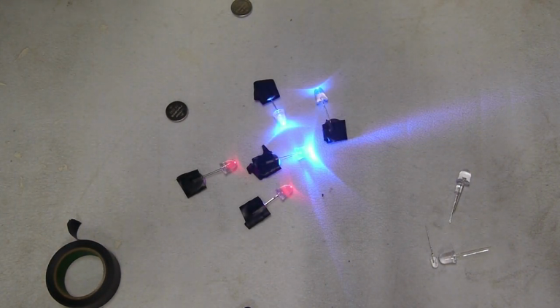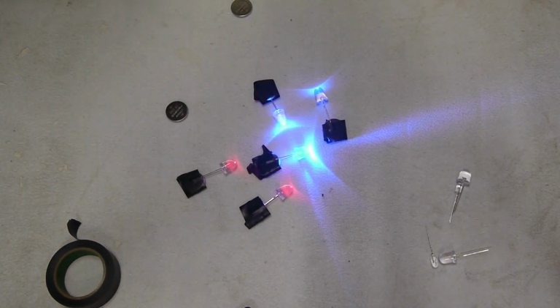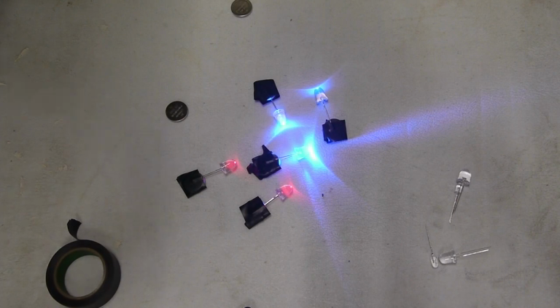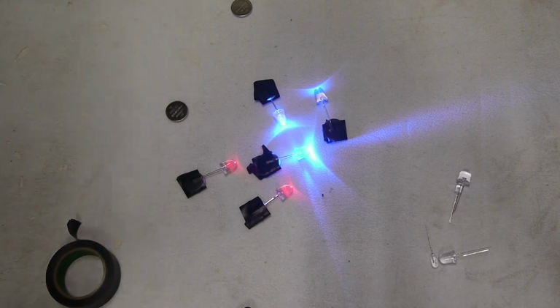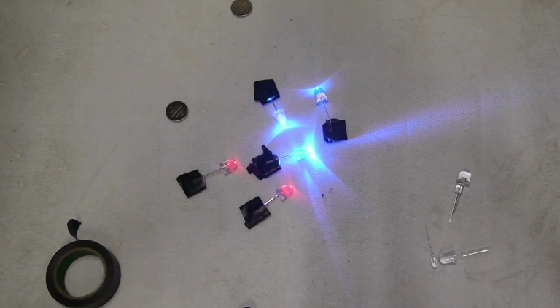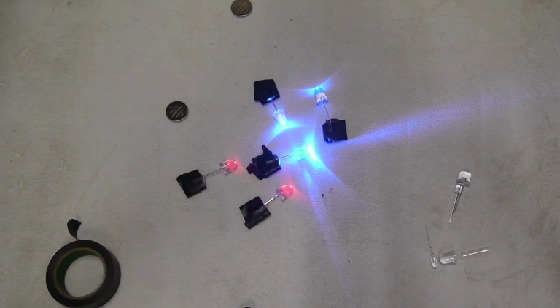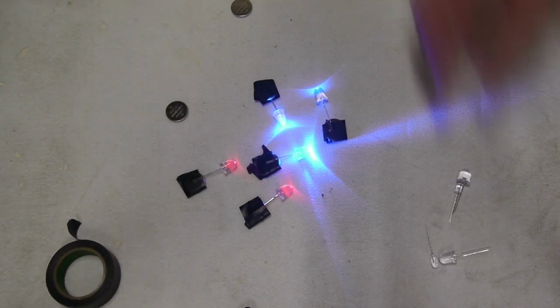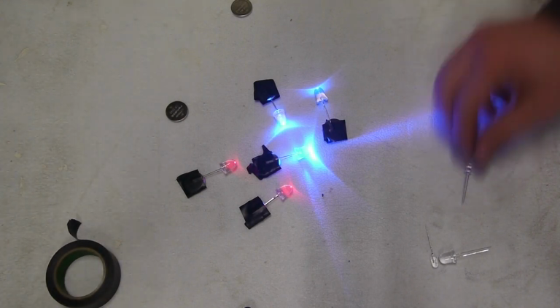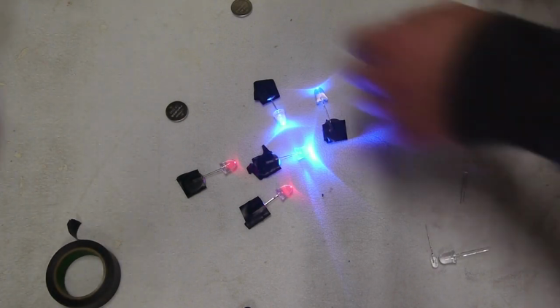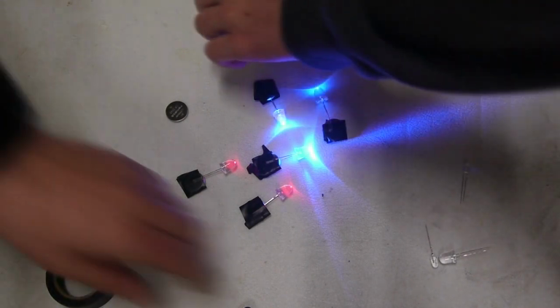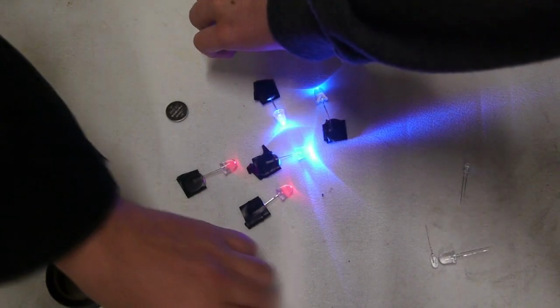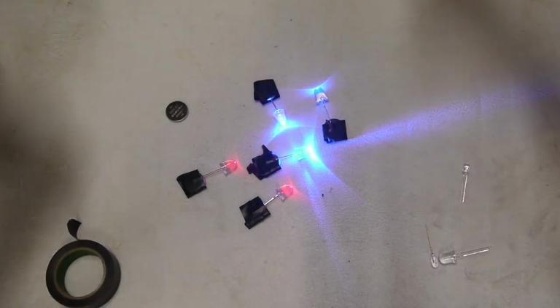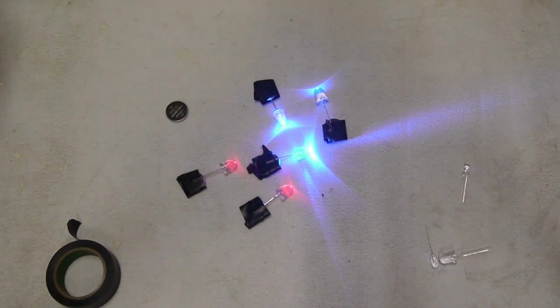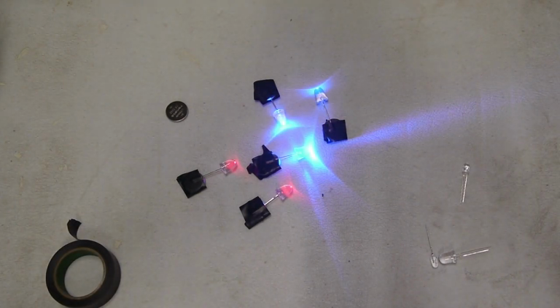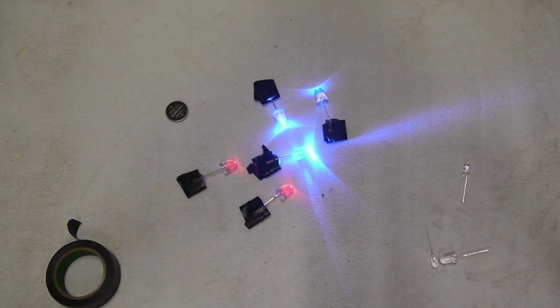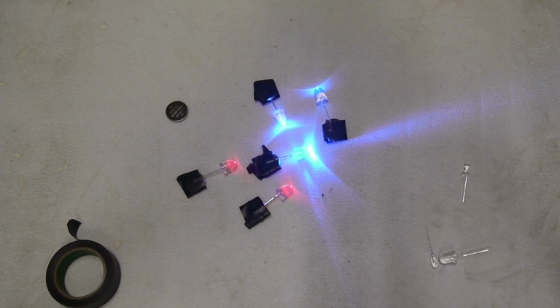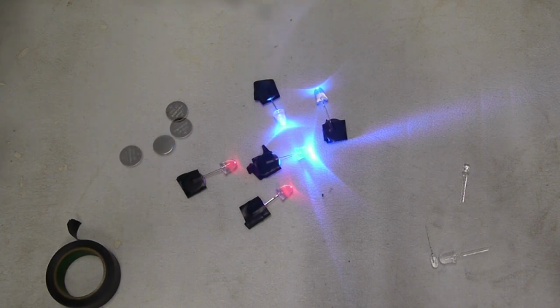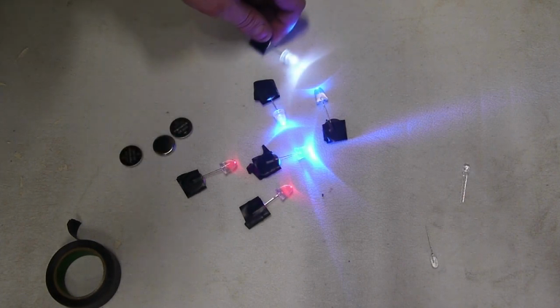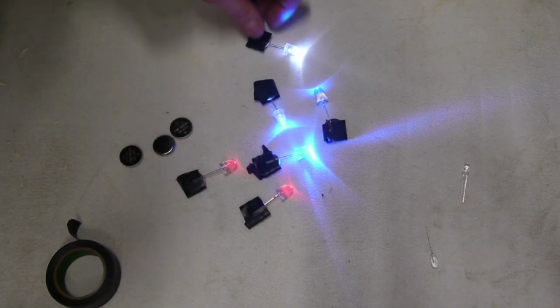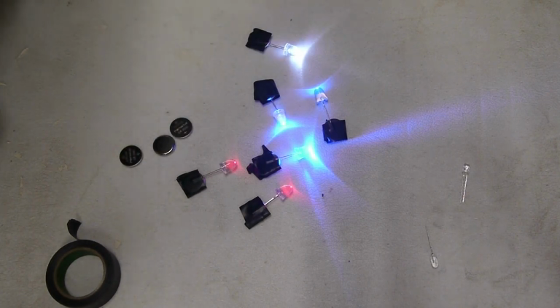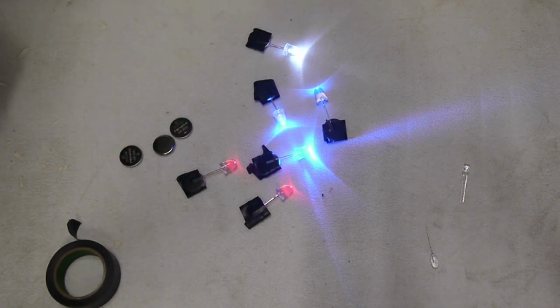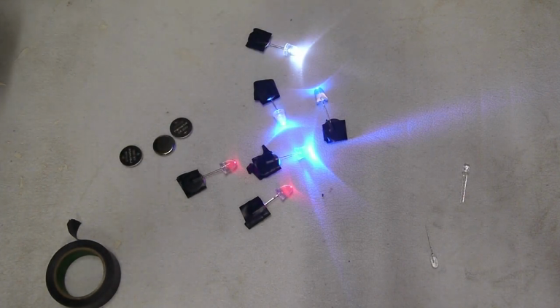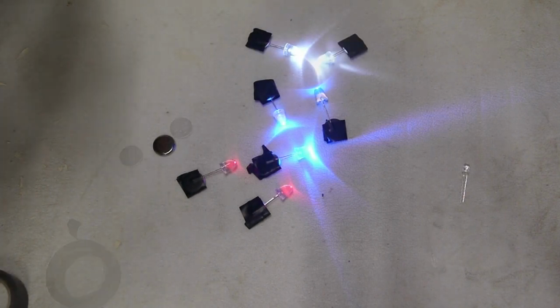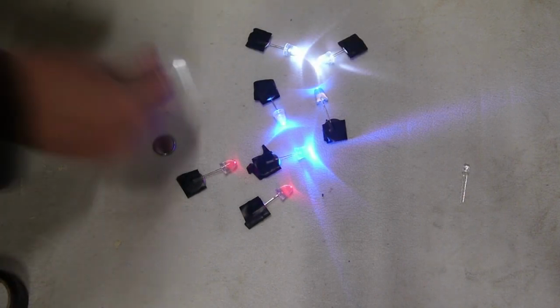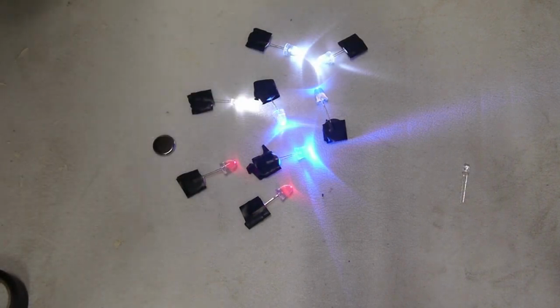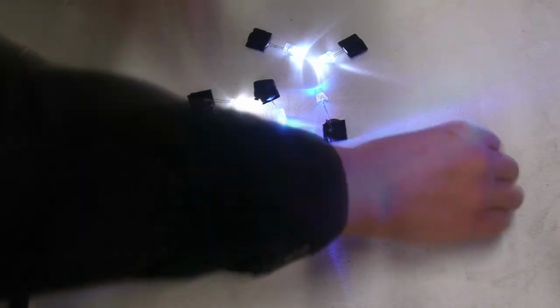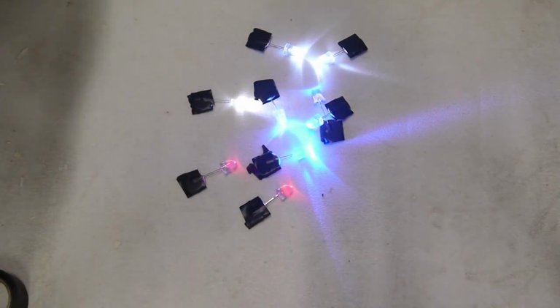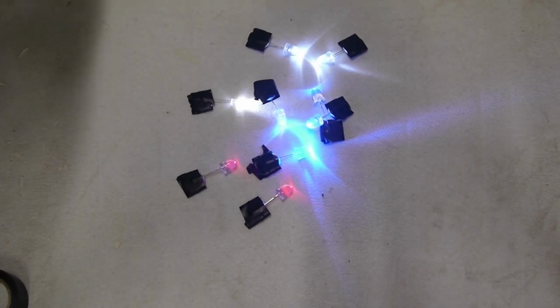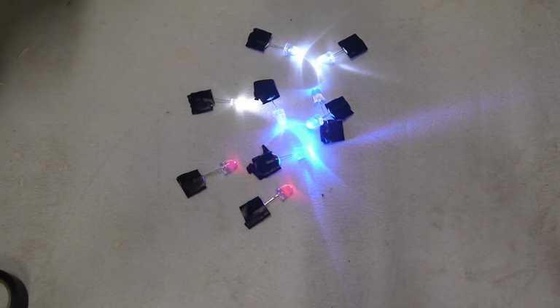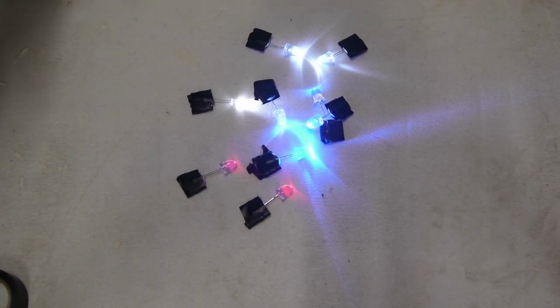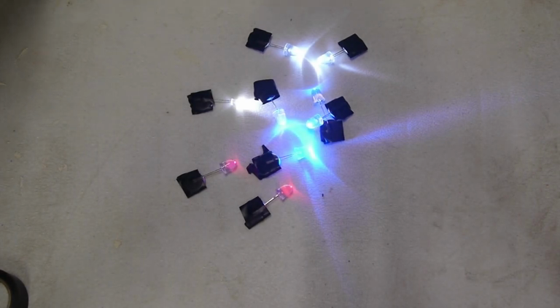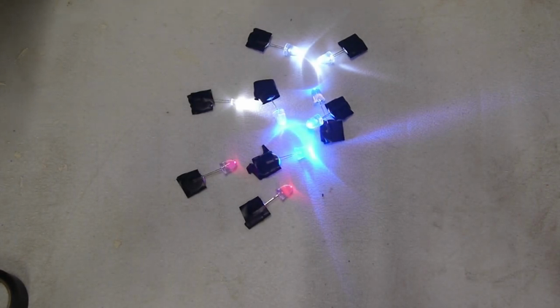We've got five here so far, but we're going for ten. Now, you may be wondering who first came up with this concept — it was Graffiti Research Labs a few years ago, except they attached a magnet to it so that you could throw these onto other magnetic objects. Pretty cool.